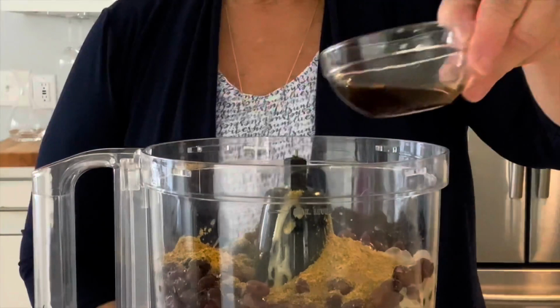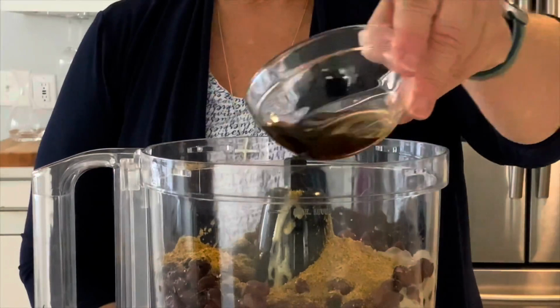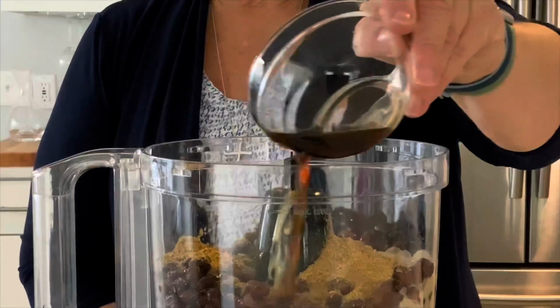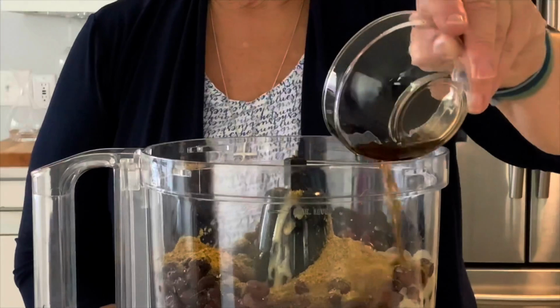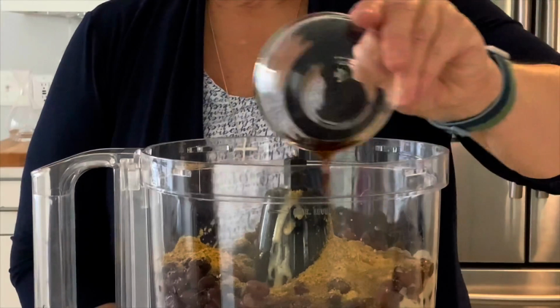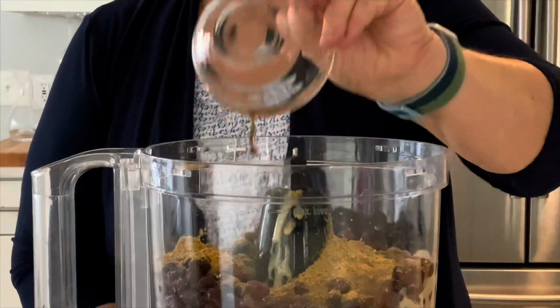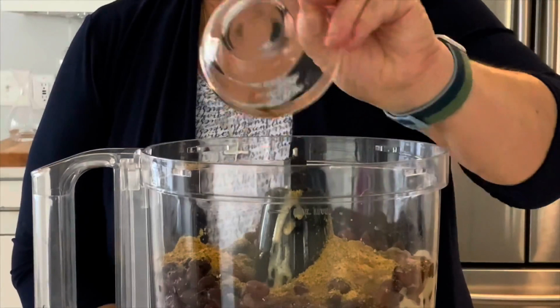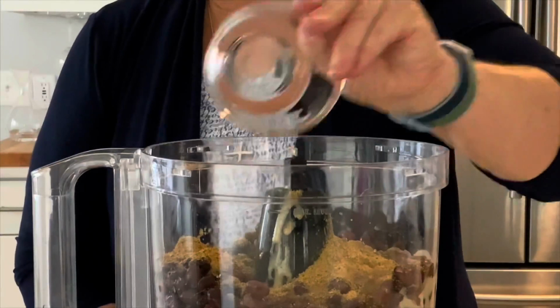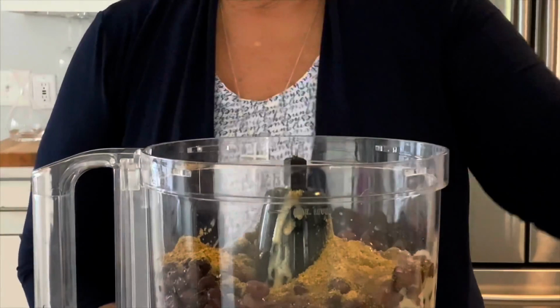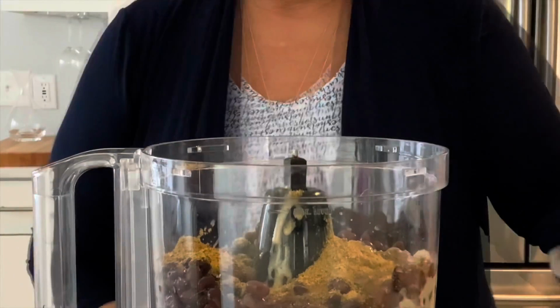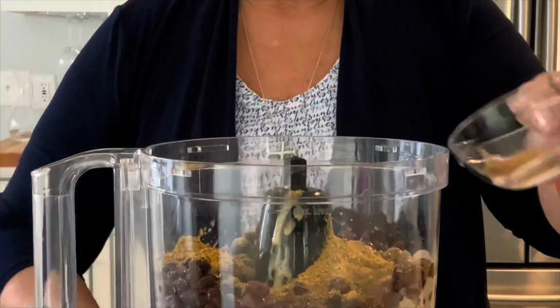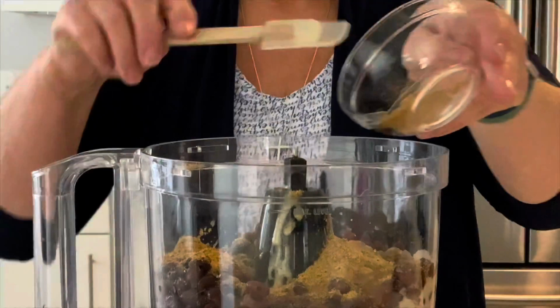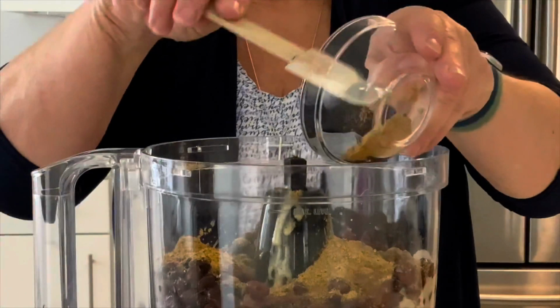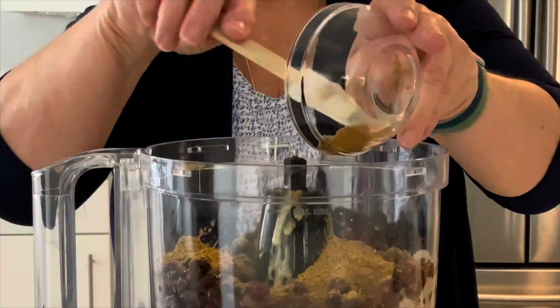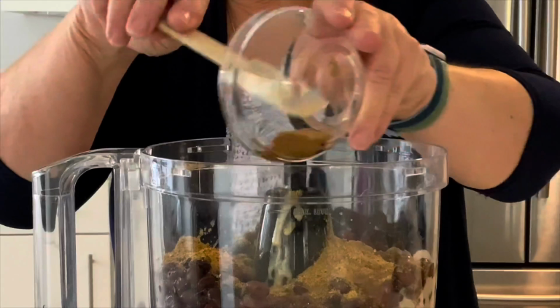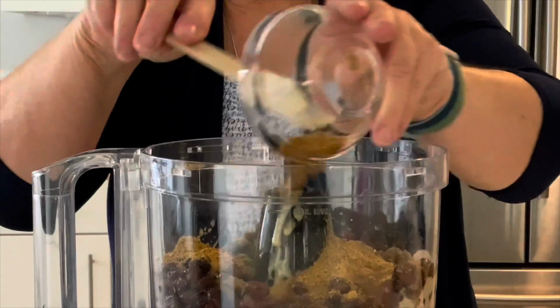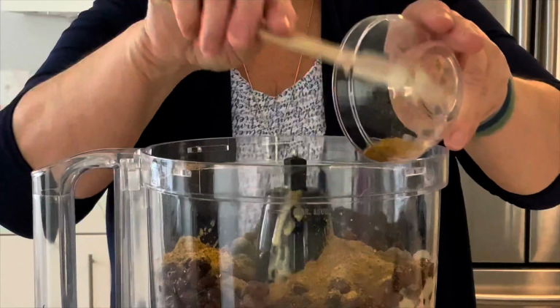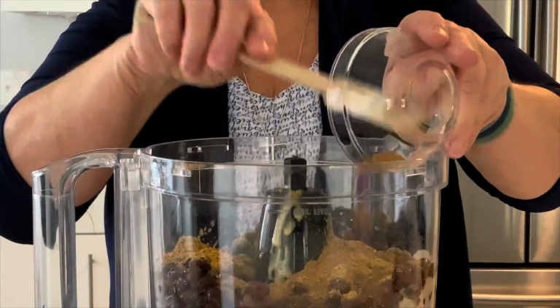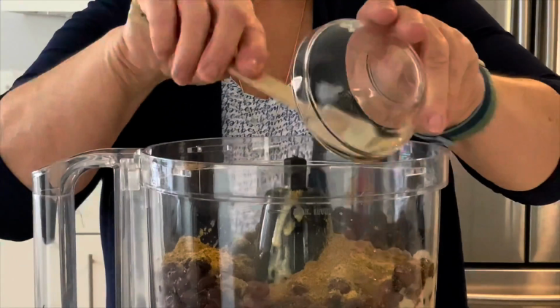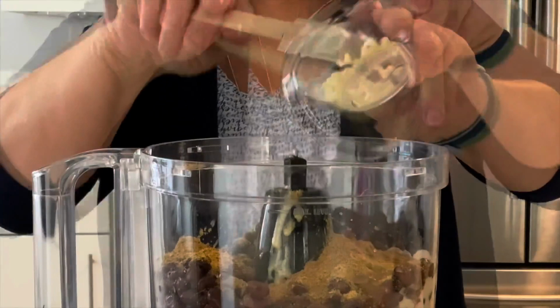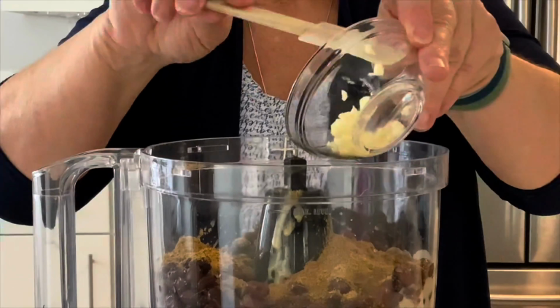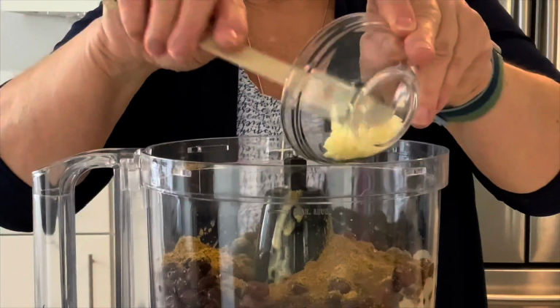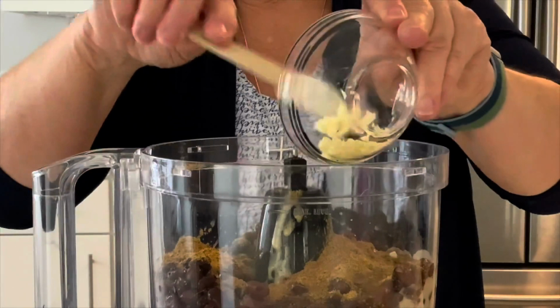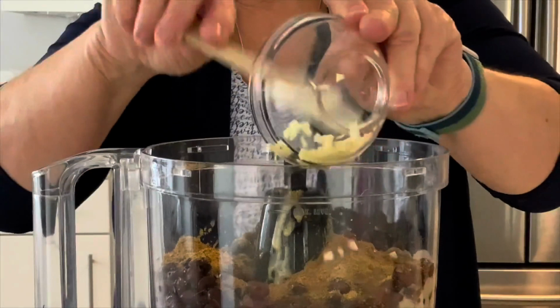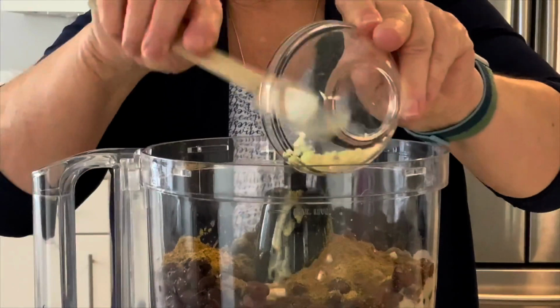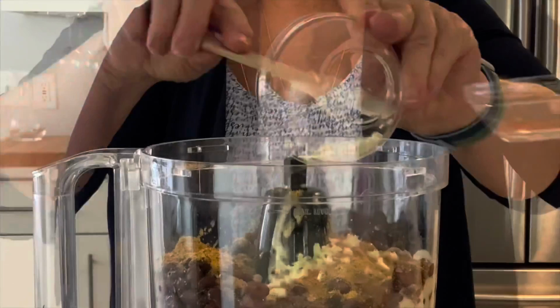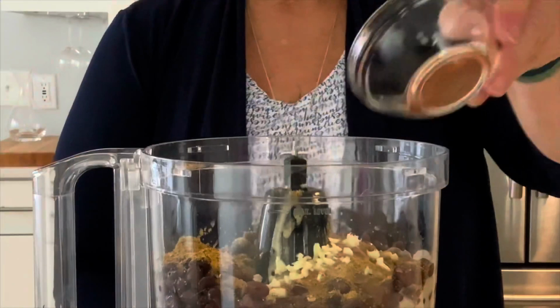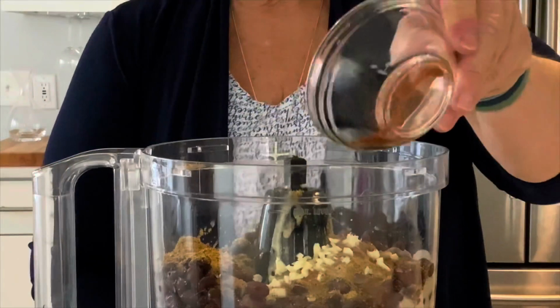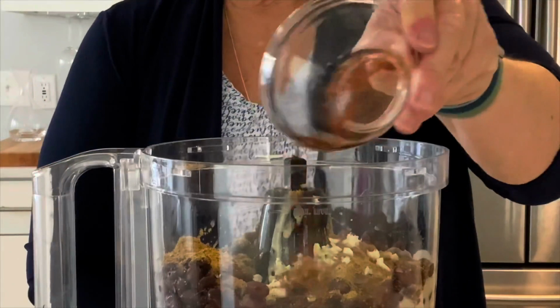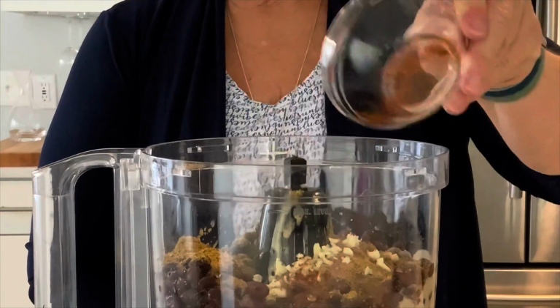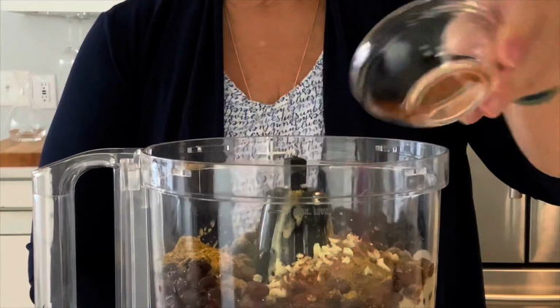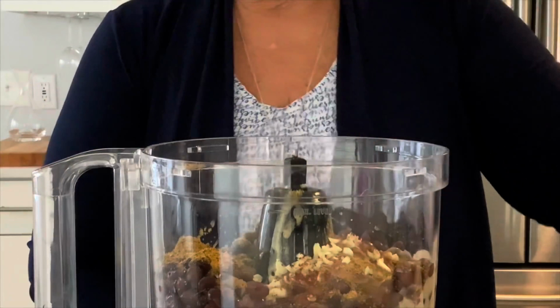Four teaspoons of low sodium soy sauce, one teaspoon of dried cumin, one clove of chopped garlic, and we're going to put a little dash of cayenne.